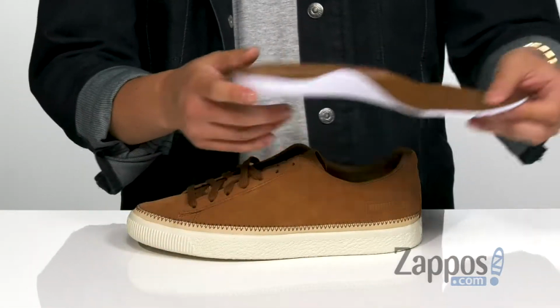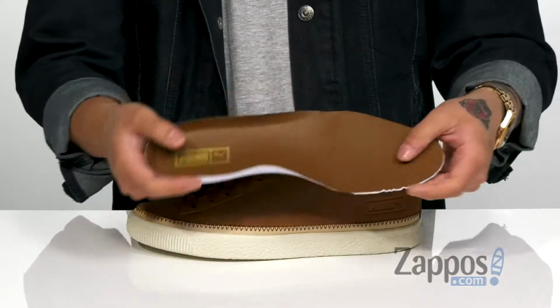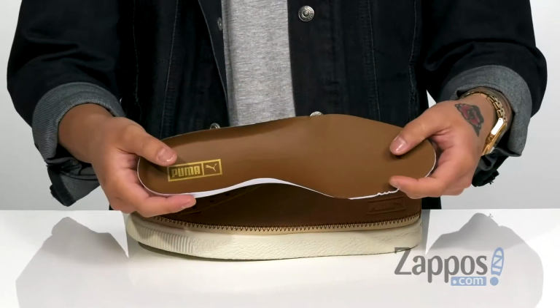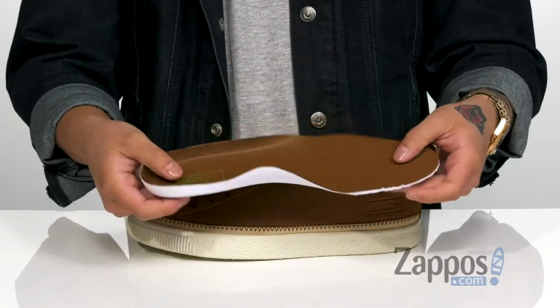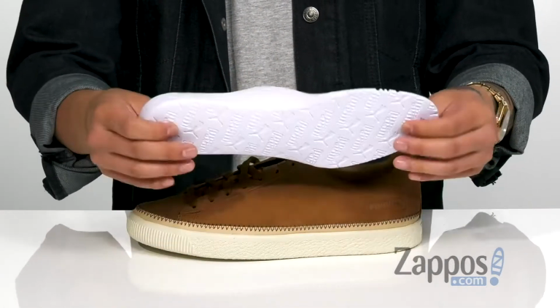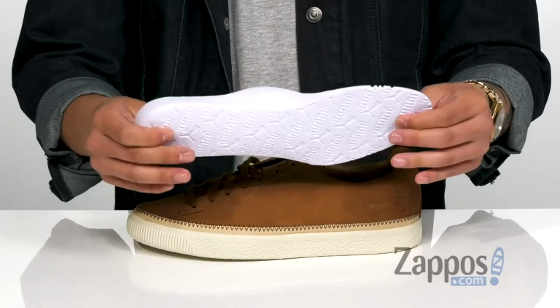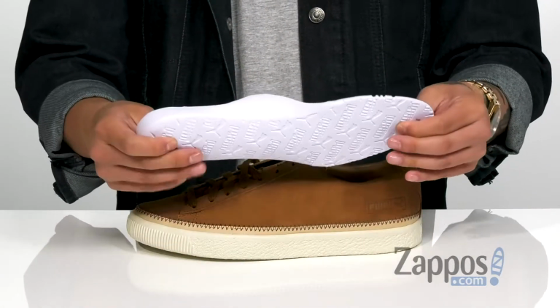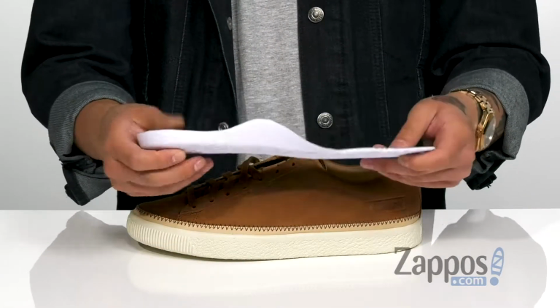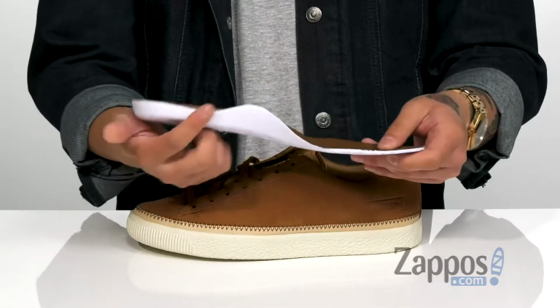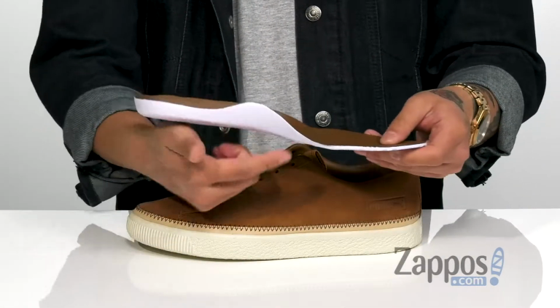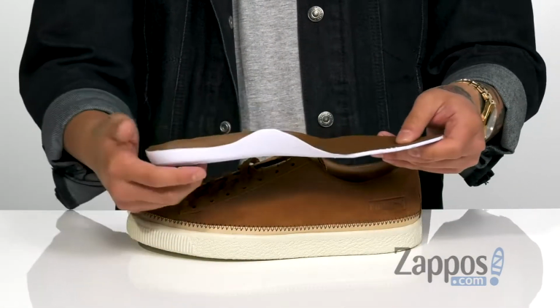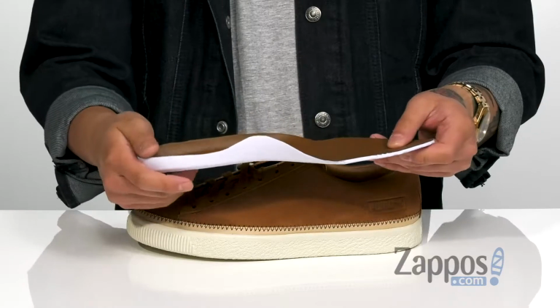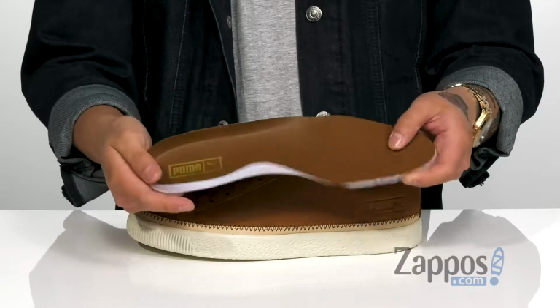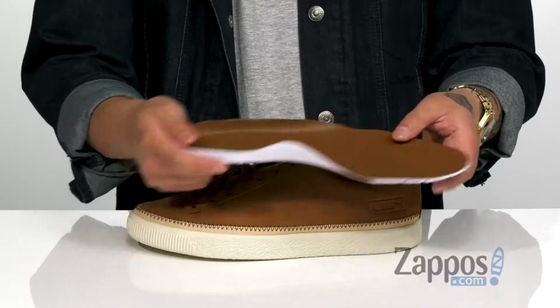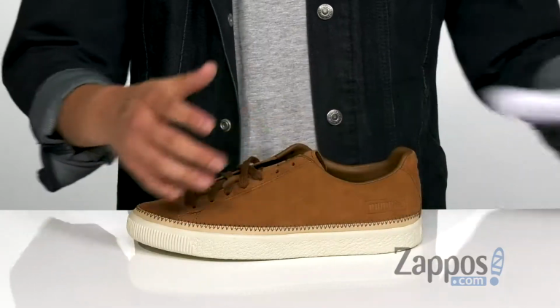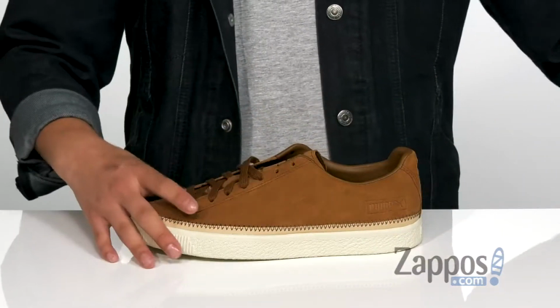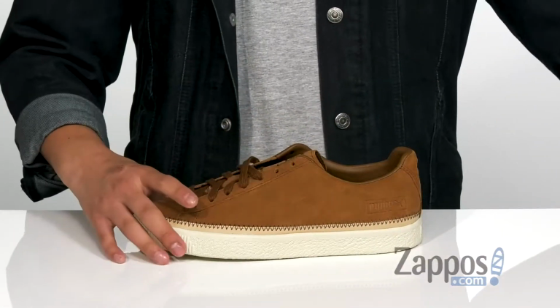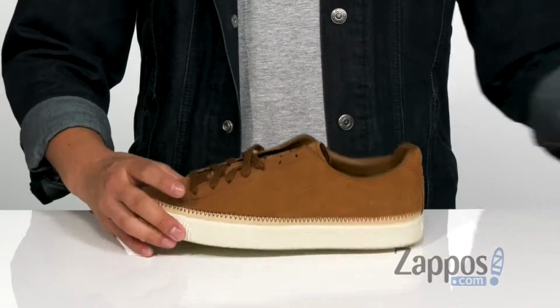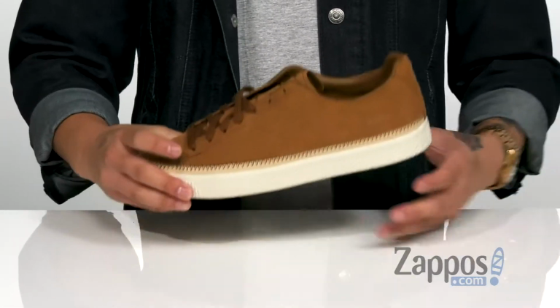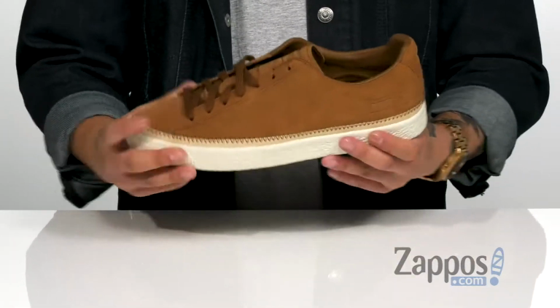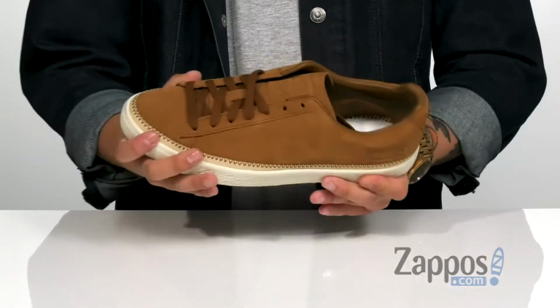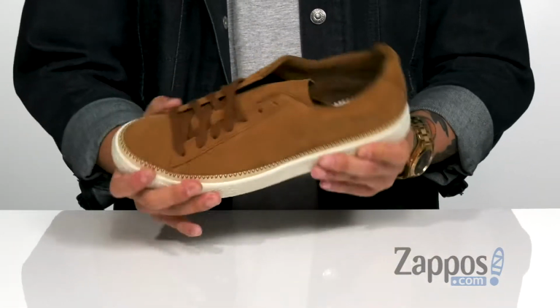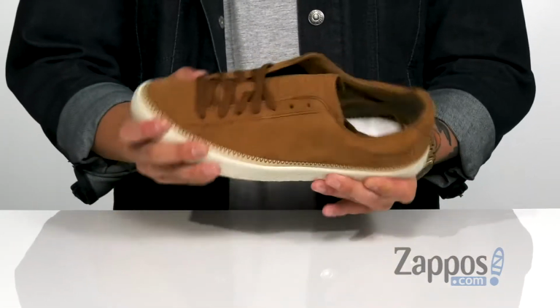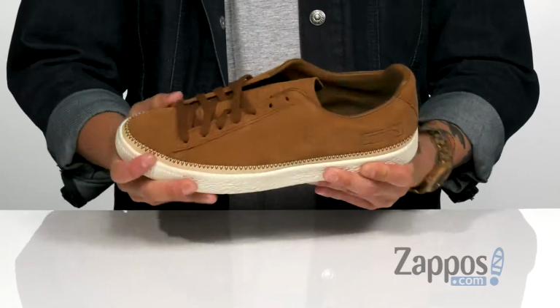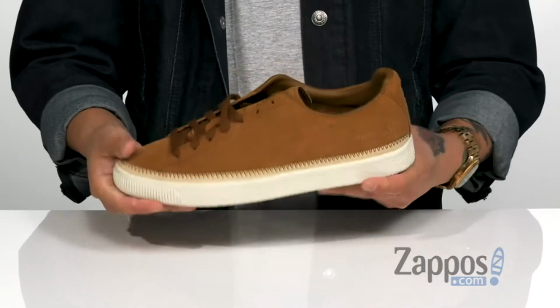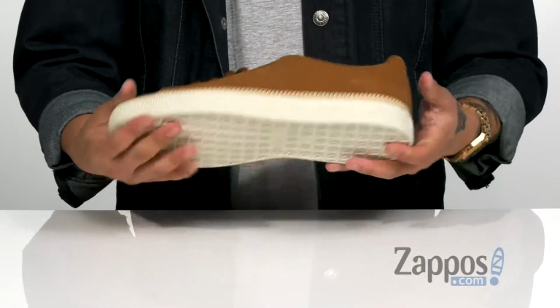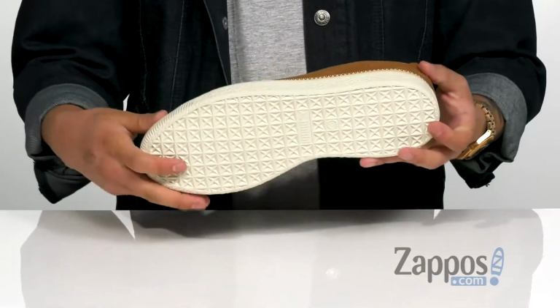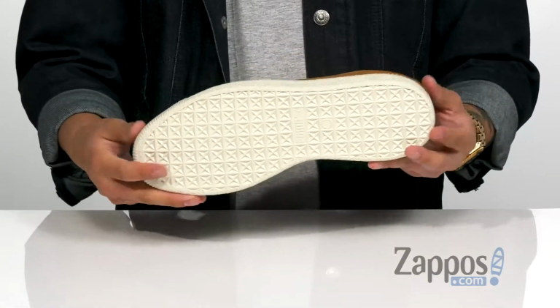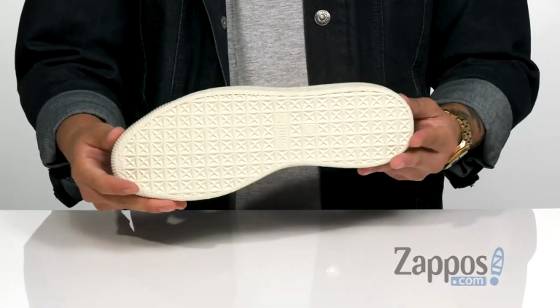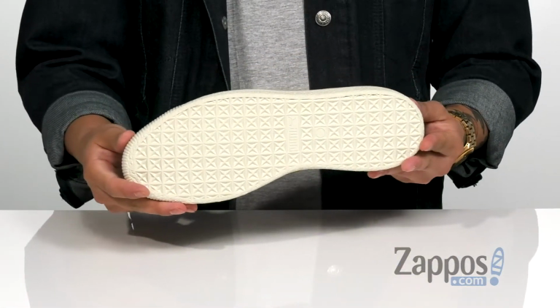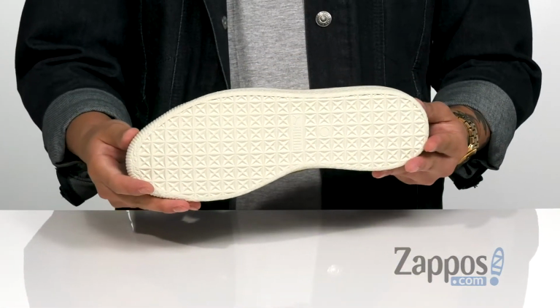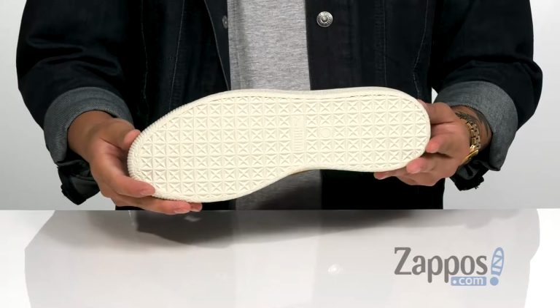Padded collar provides excellent comfort. A removable cushioned footbed is padded right where you need it, with added arch support as well. The vulcanized midsole keeps it flexible, and it's all on top of a durable rubber outsole.